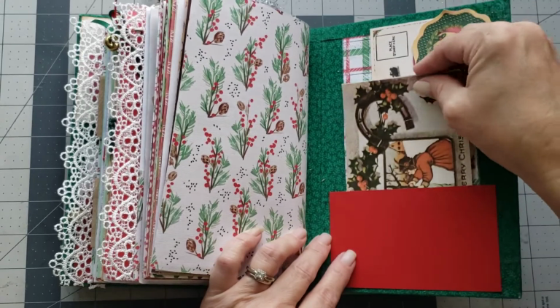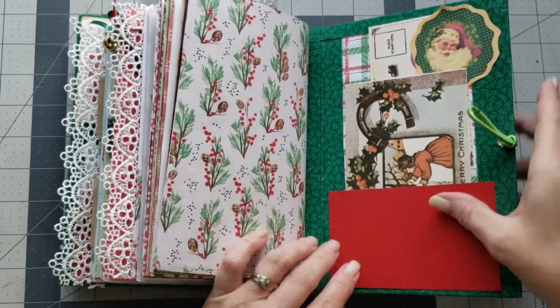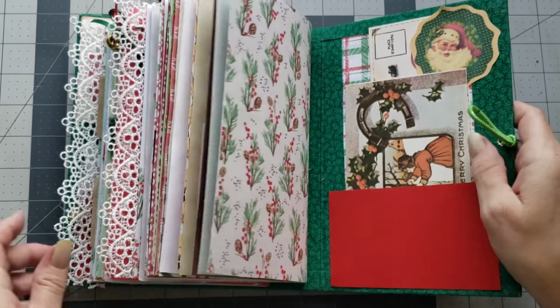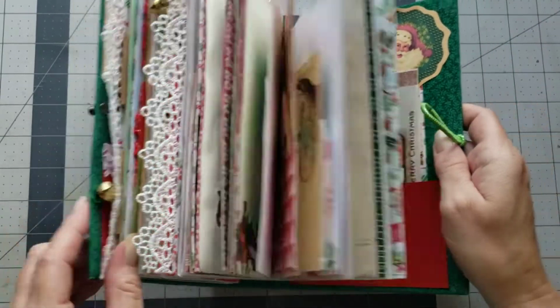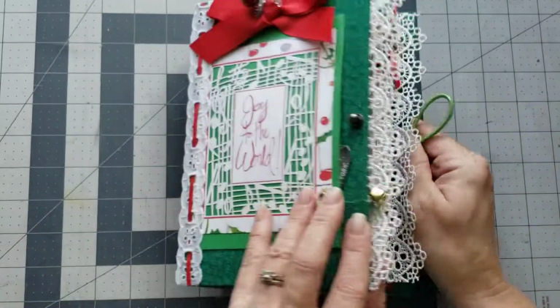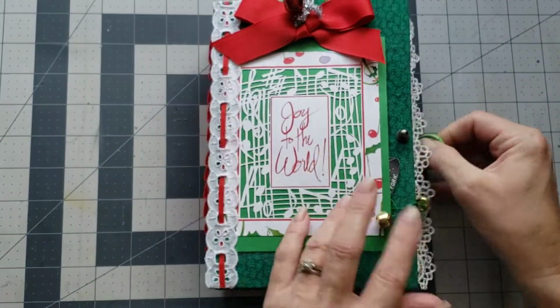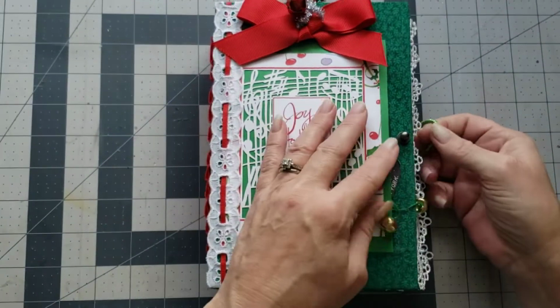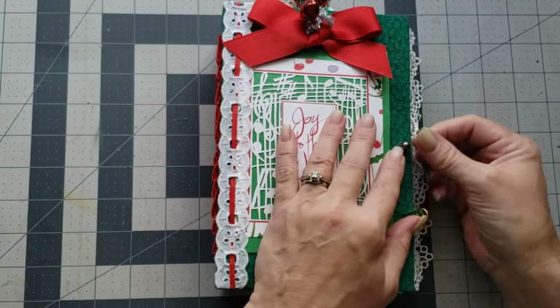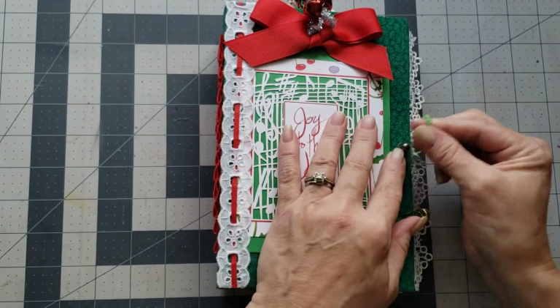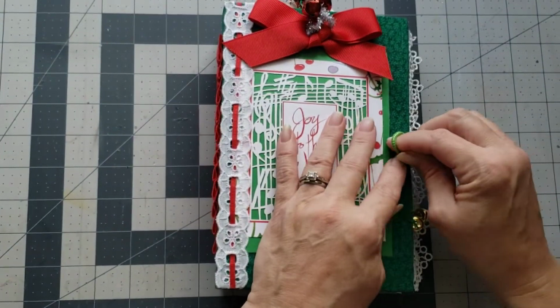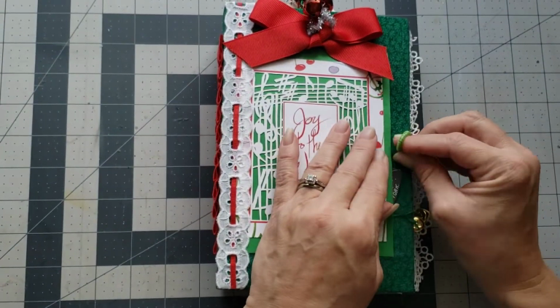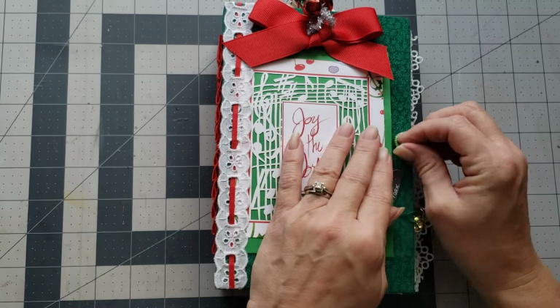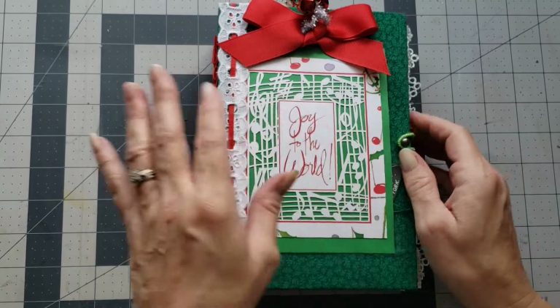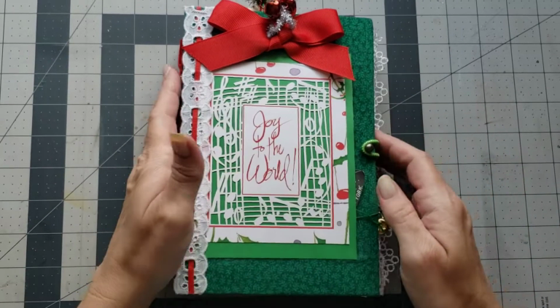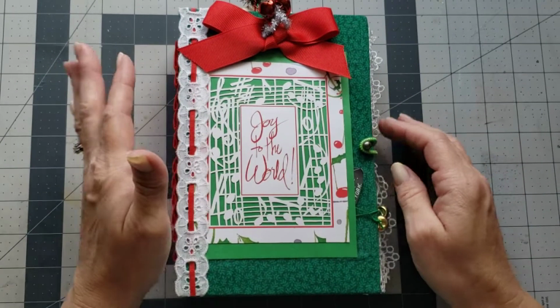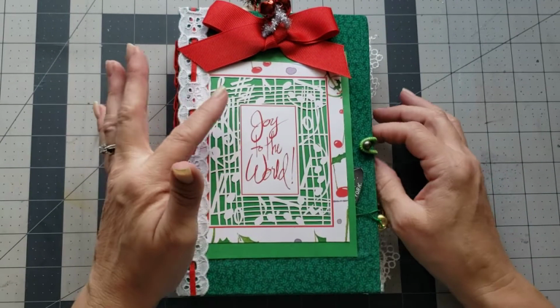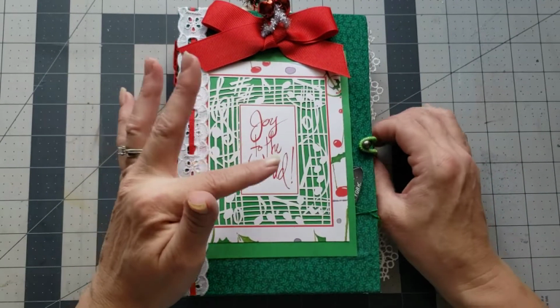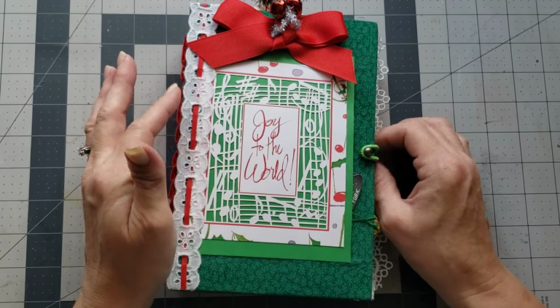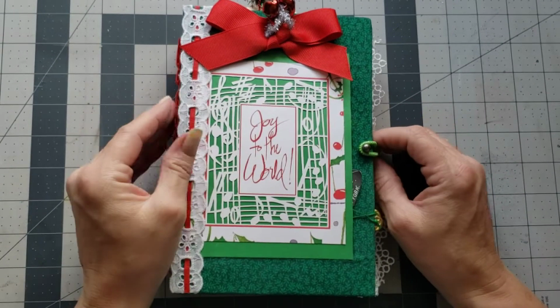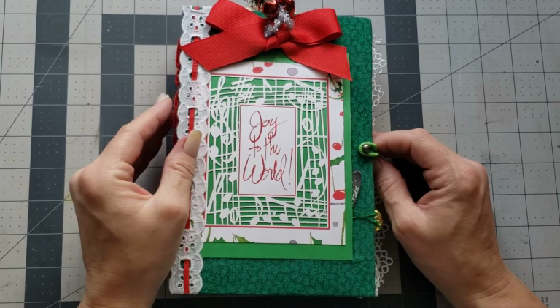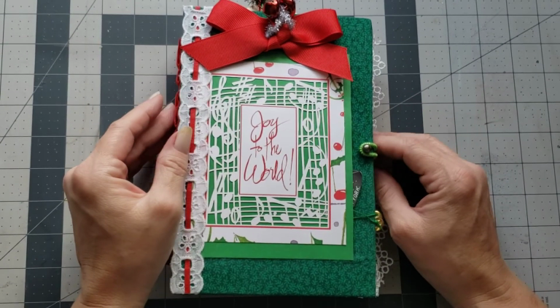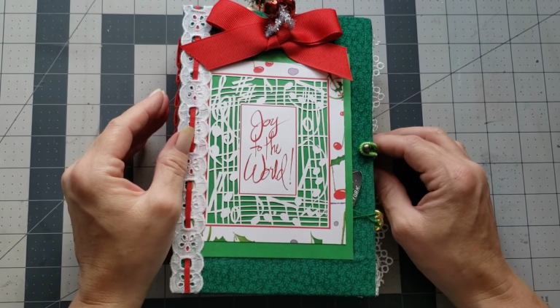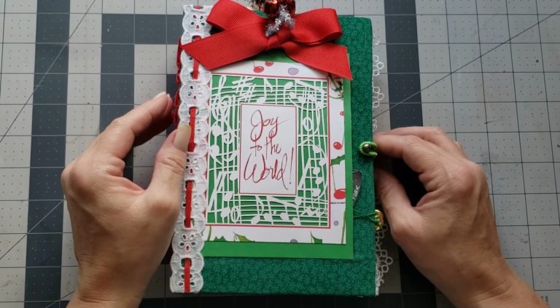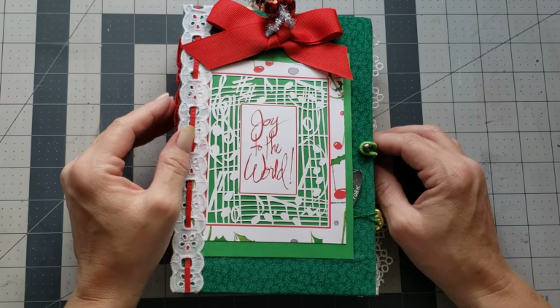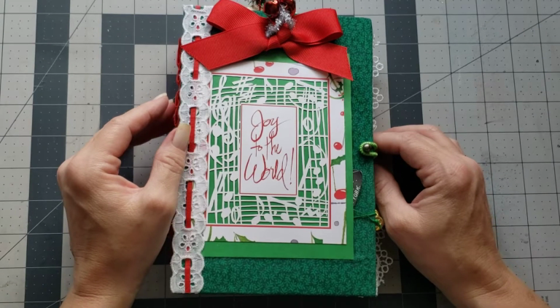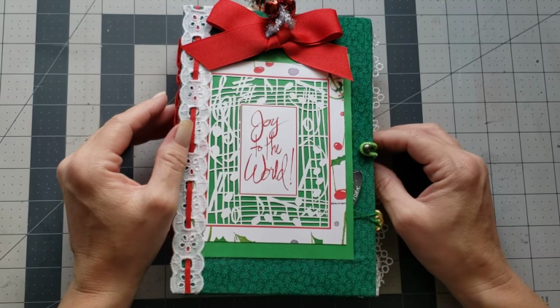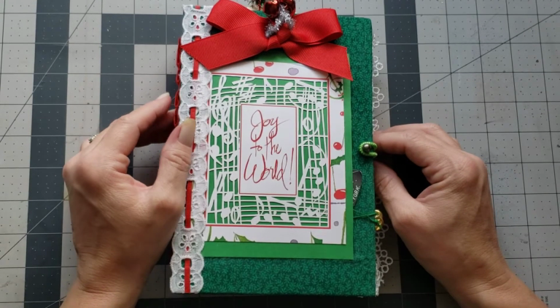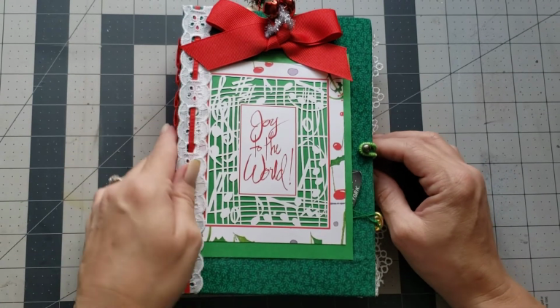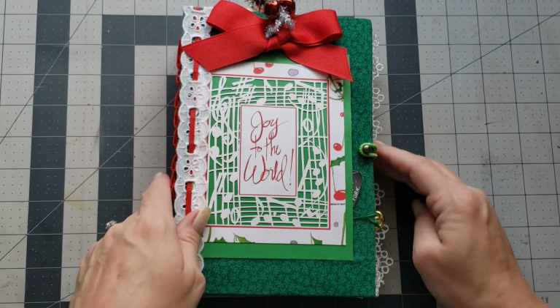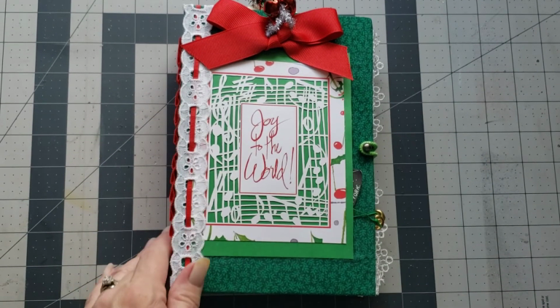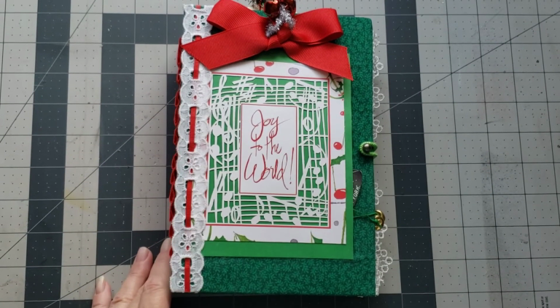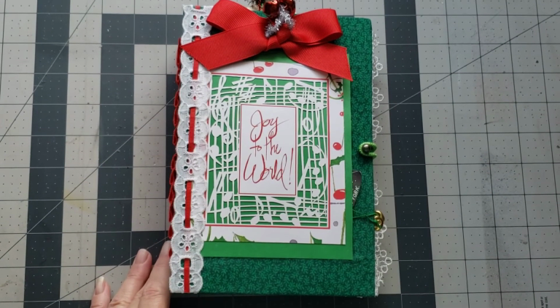So this one is called 'Joy to the World,' and that's how you'll find it in the shop. If you have any comments or questions for me or Eileen, you can leave them in the comment box below. Don't forget to like and subscribe. I hope y'all have a great day — big hugs.